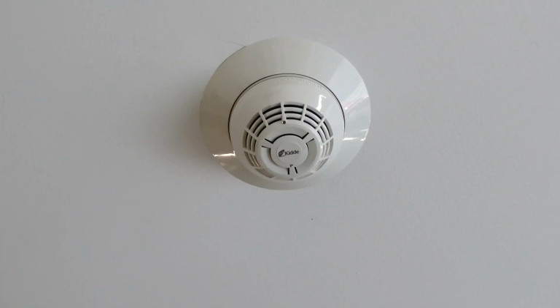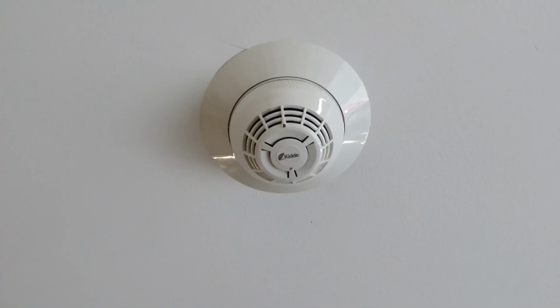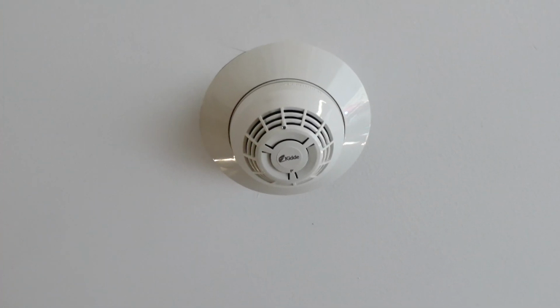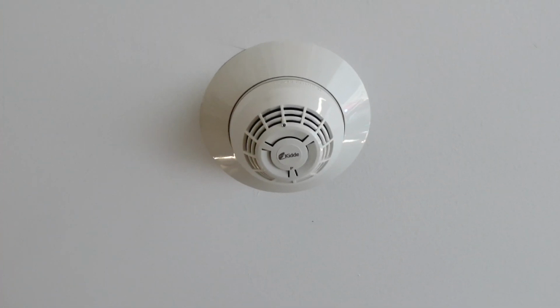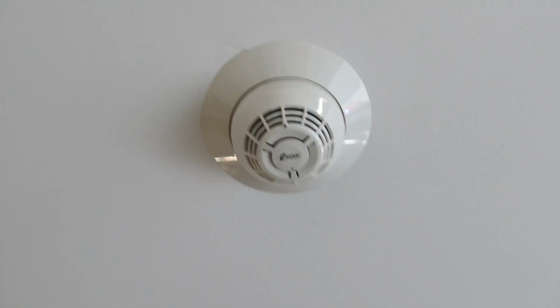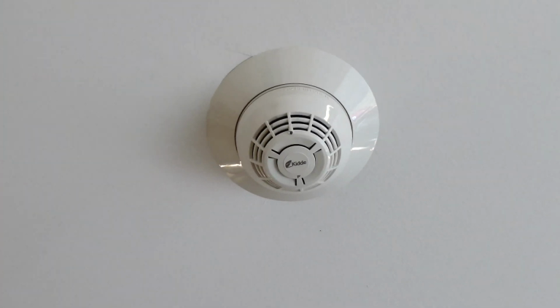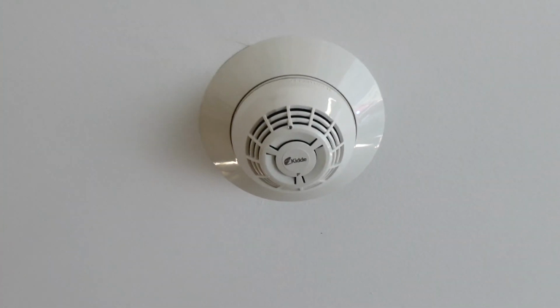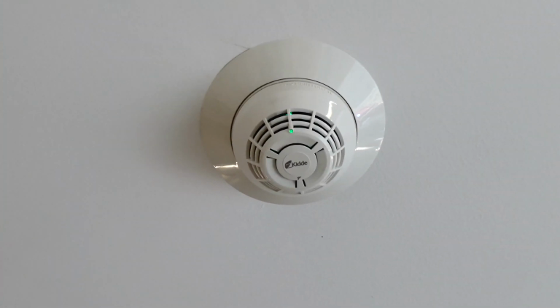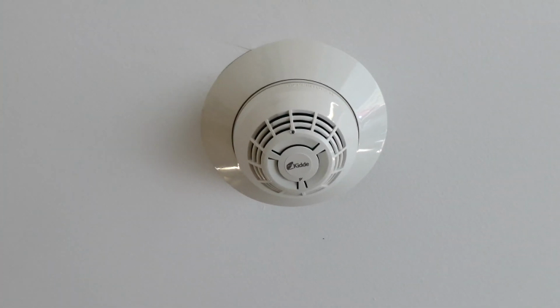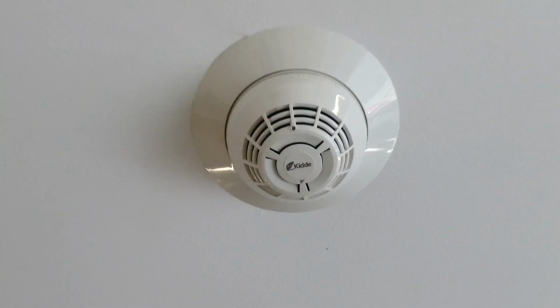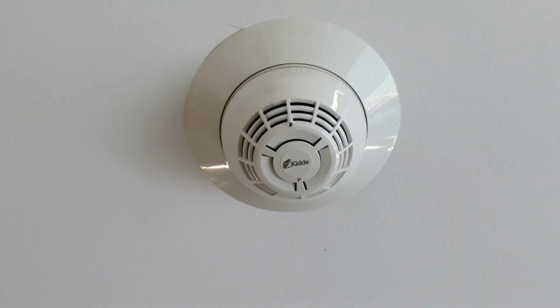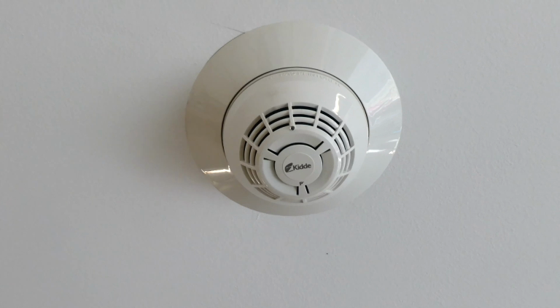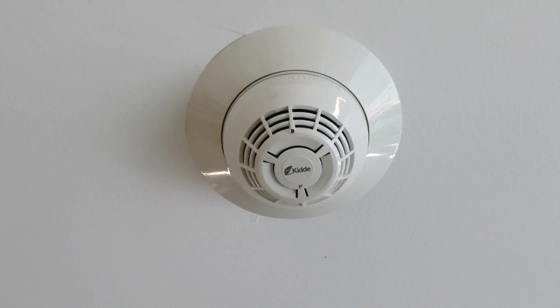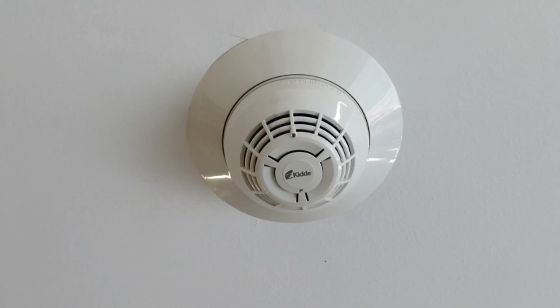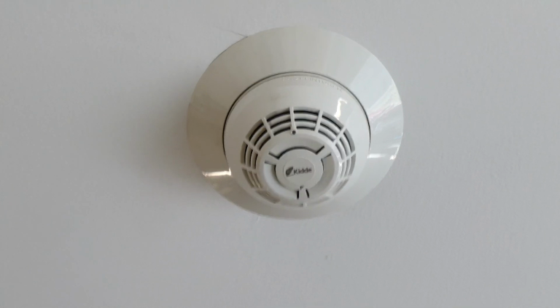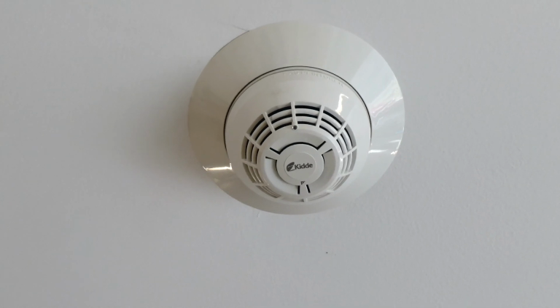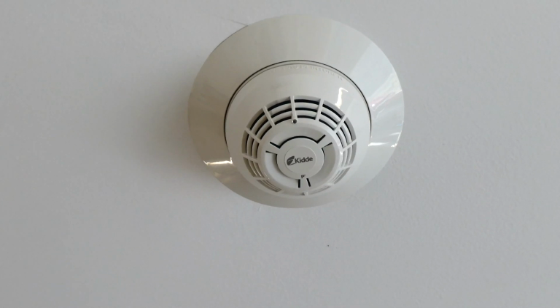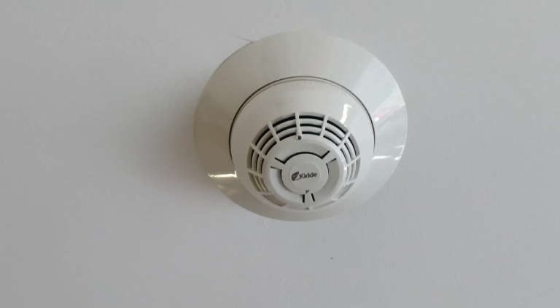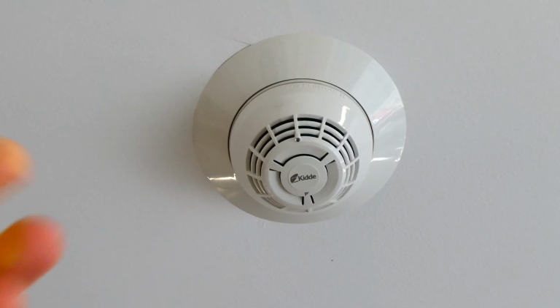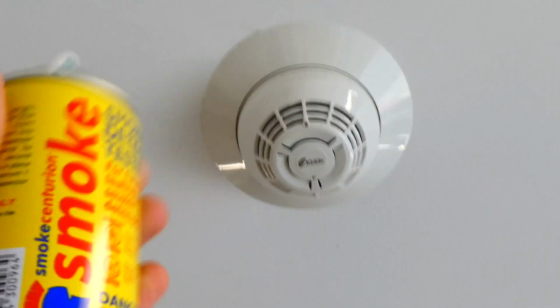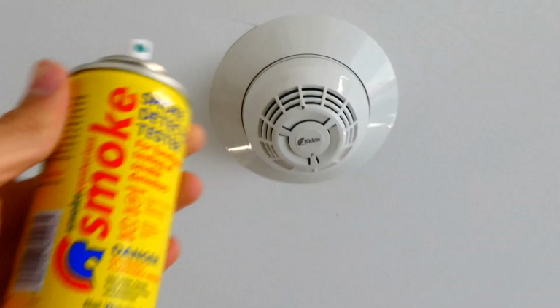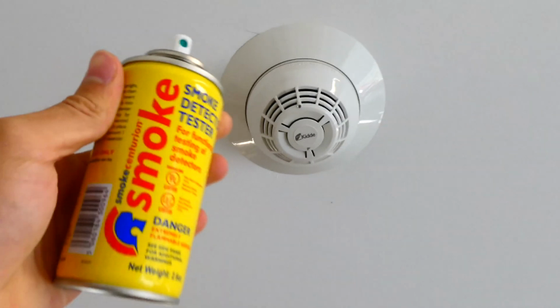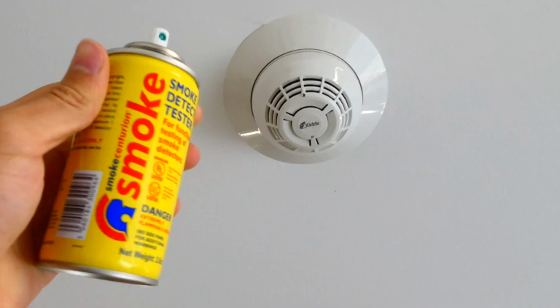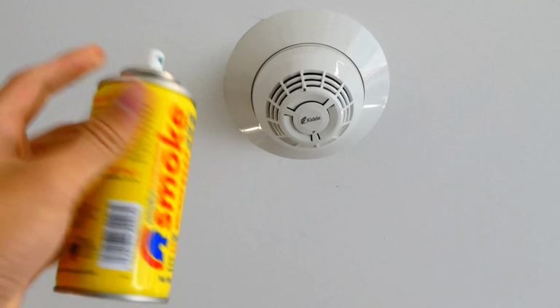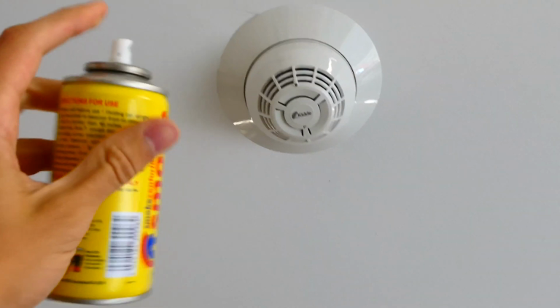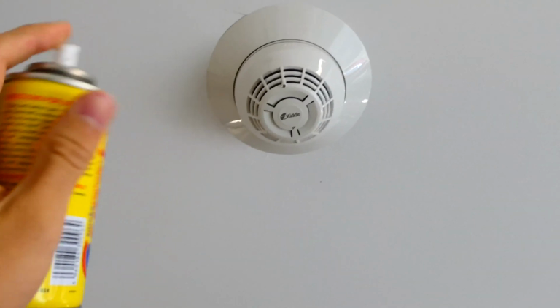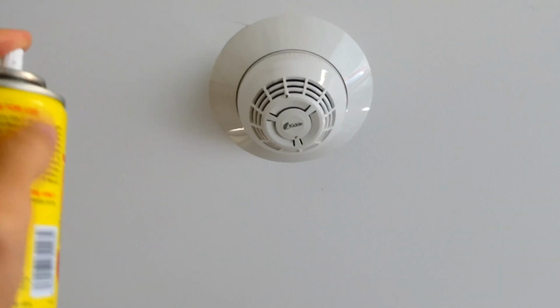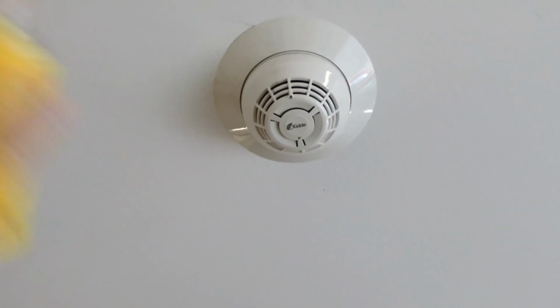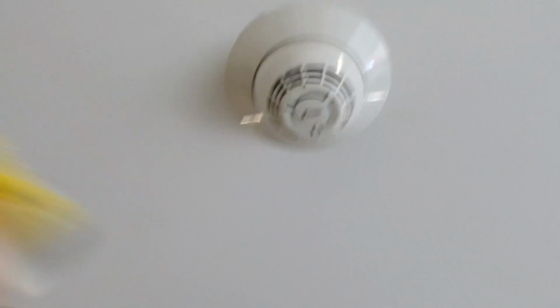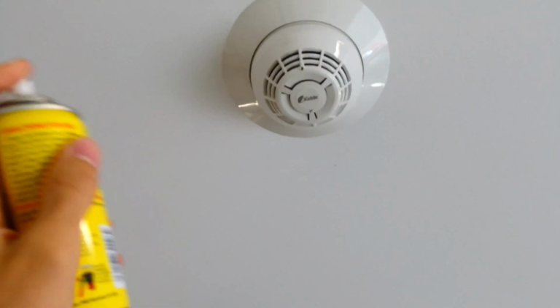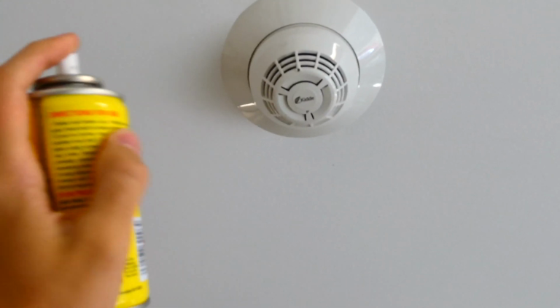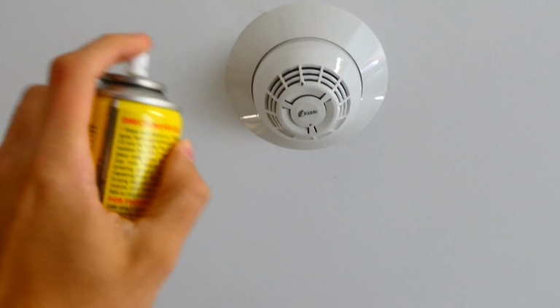To re-alarm the system, the smoke detector up here on the ceiling hasn't been tested in a while, so we're going to go ahead and use some canned smoke and set it off to make sure it's working.